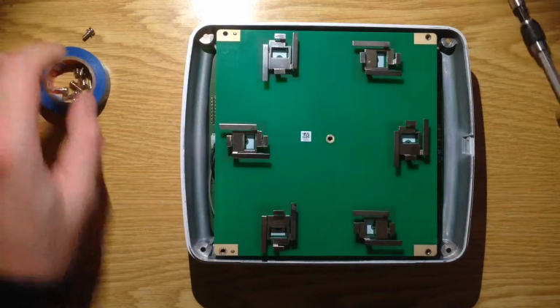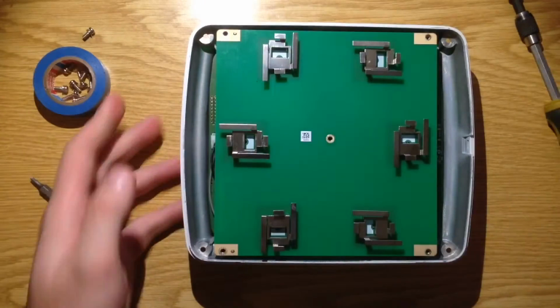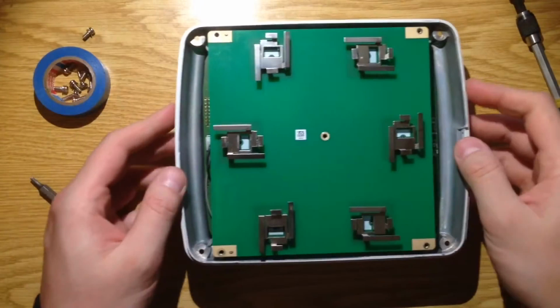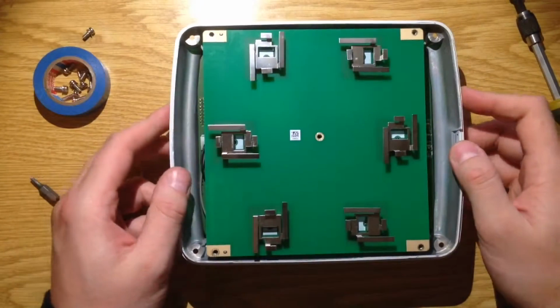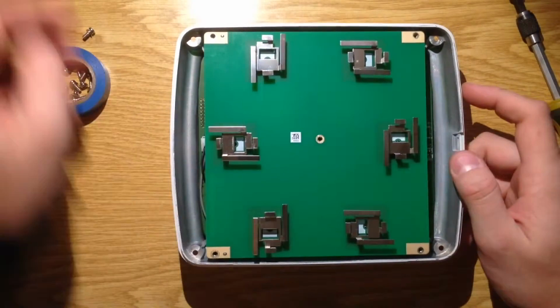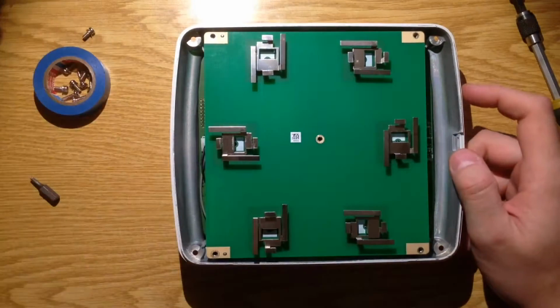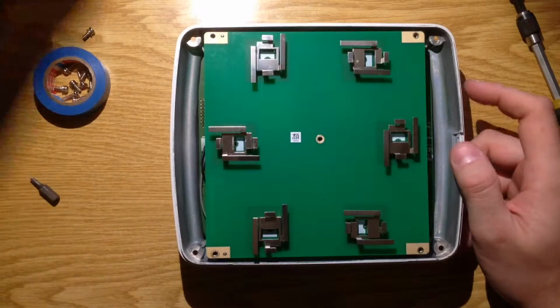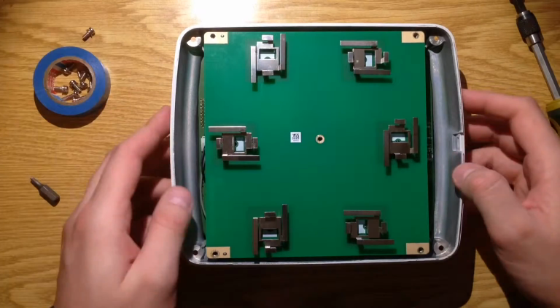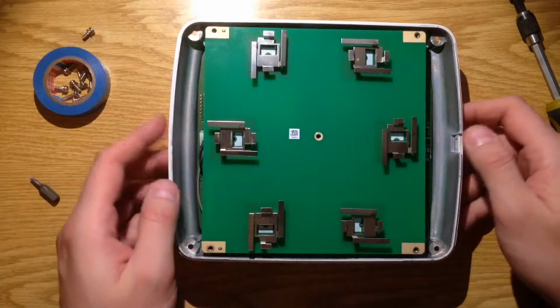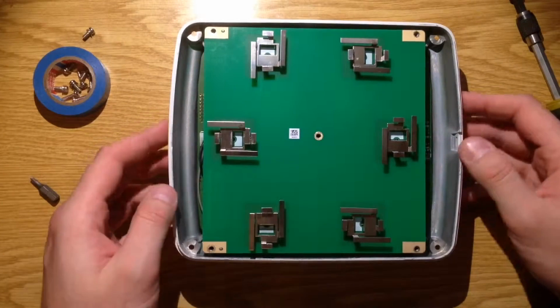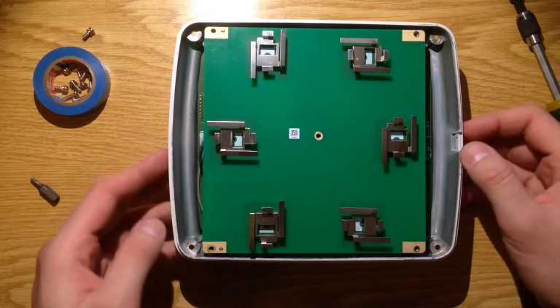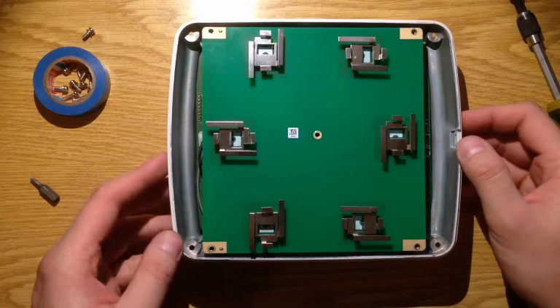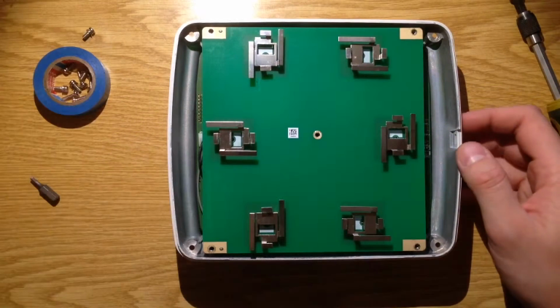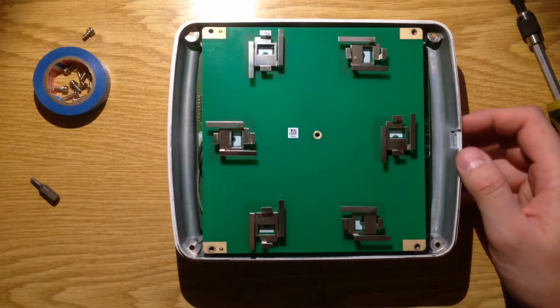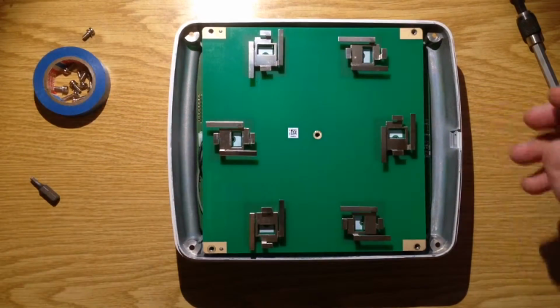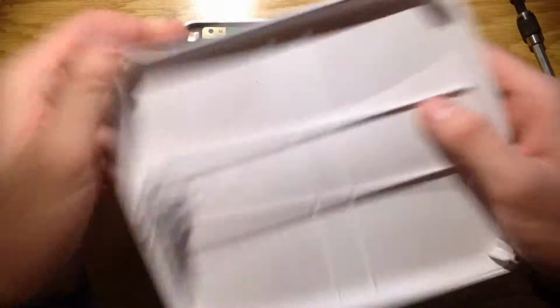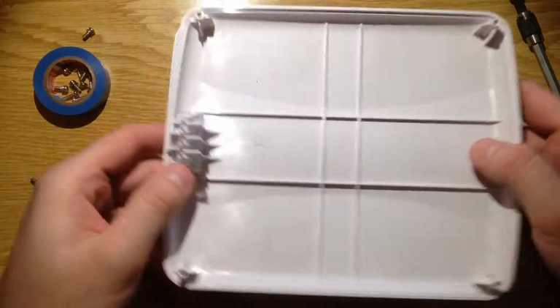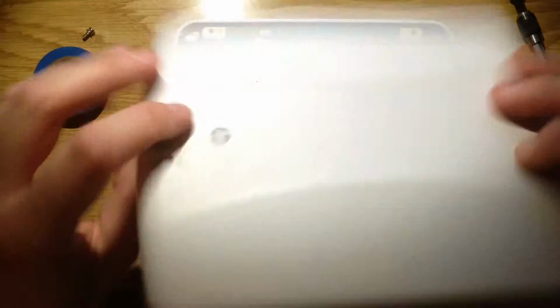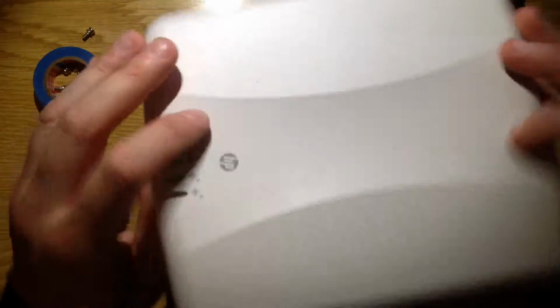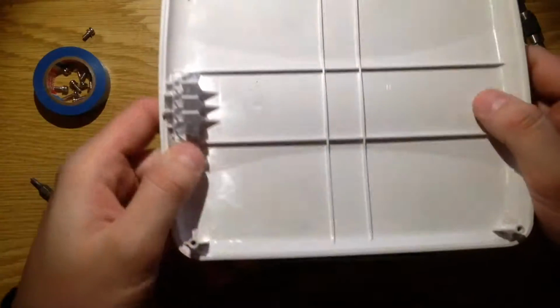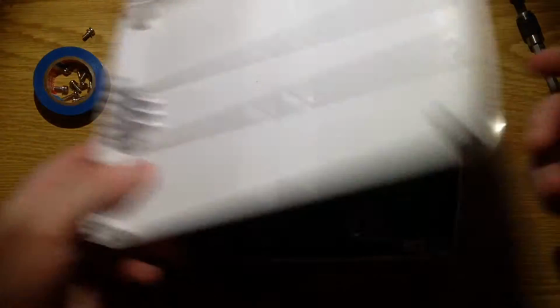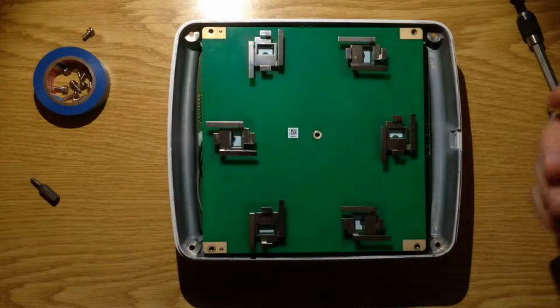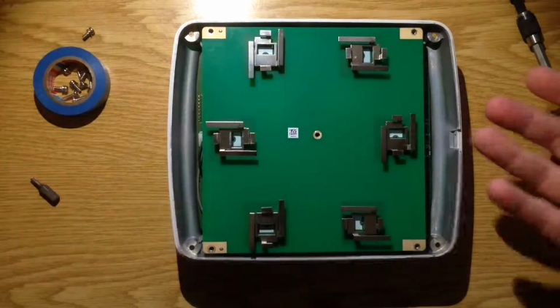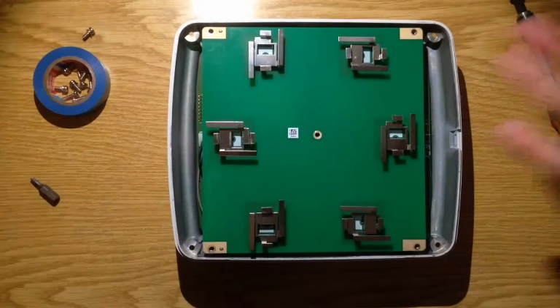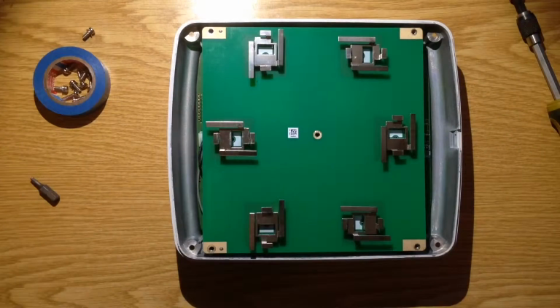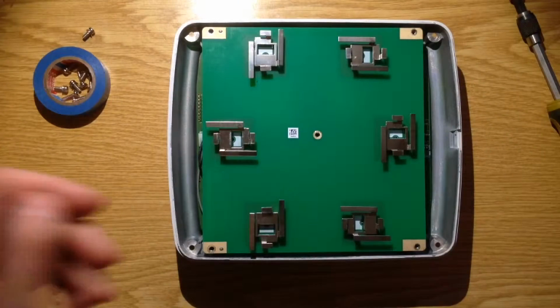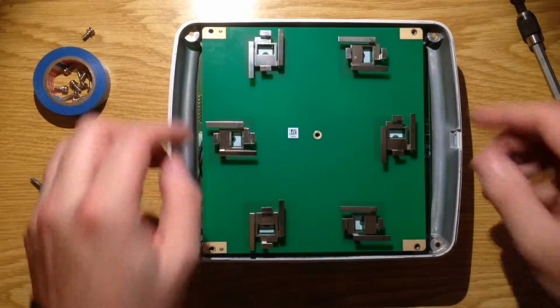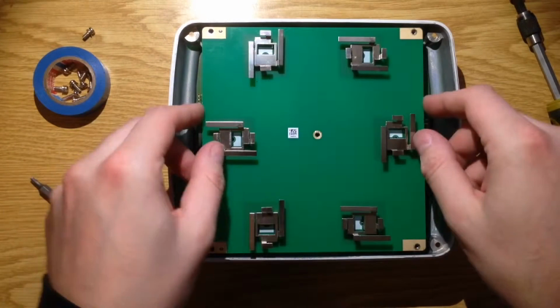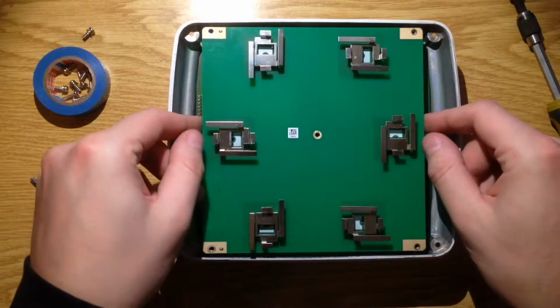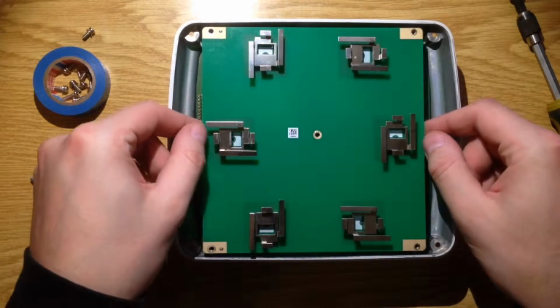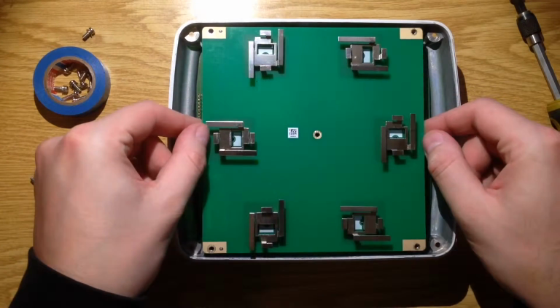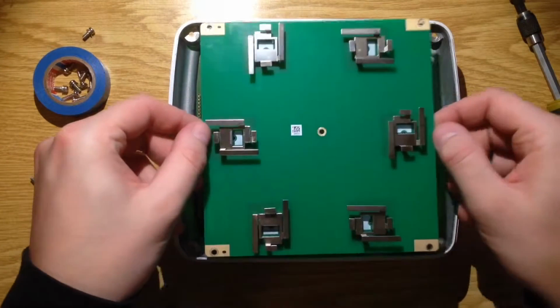The case looks to be made out of cast aluminum, and the front is of course plastic because of the antennas, so let's take this off.